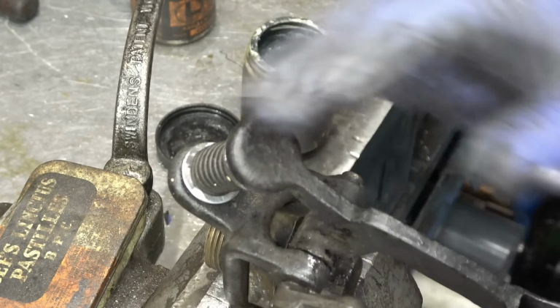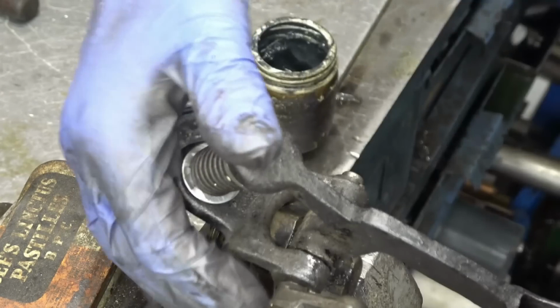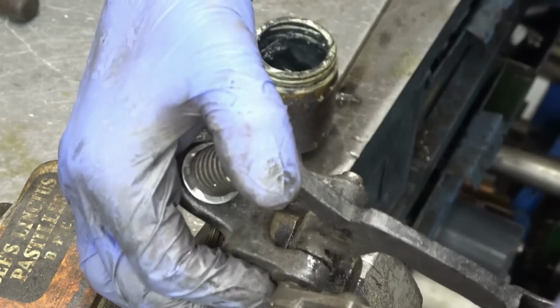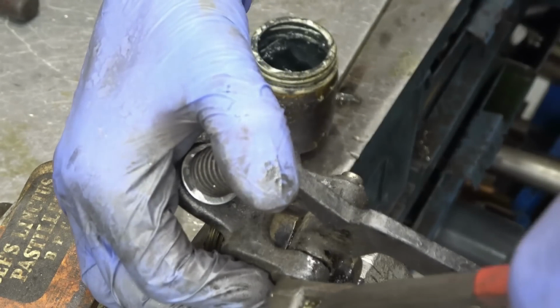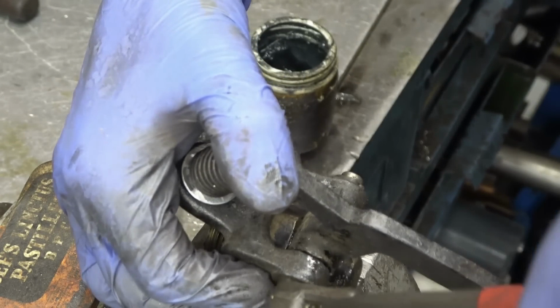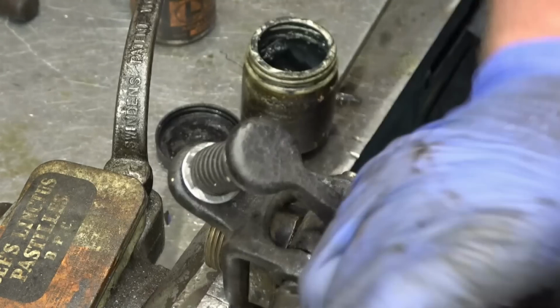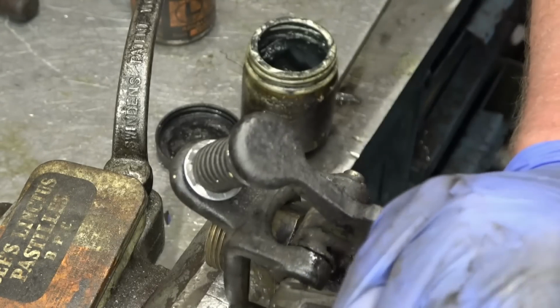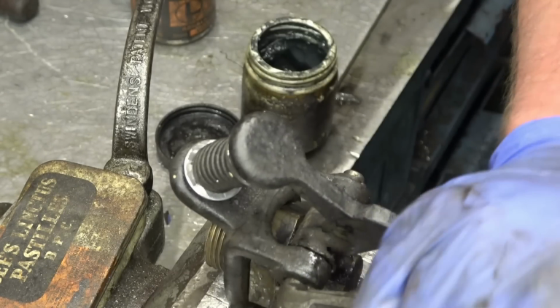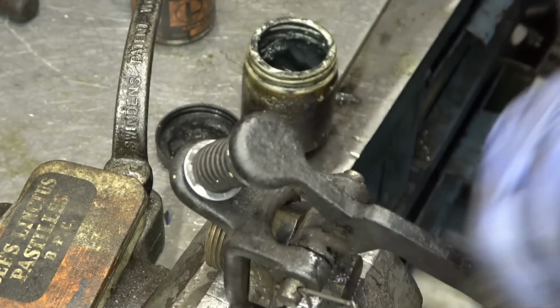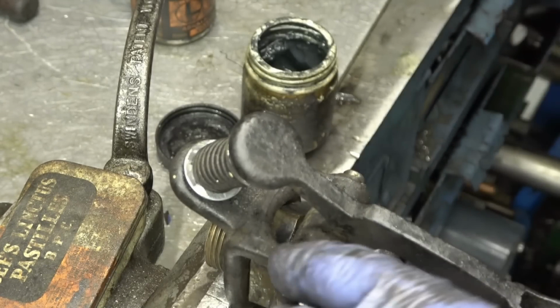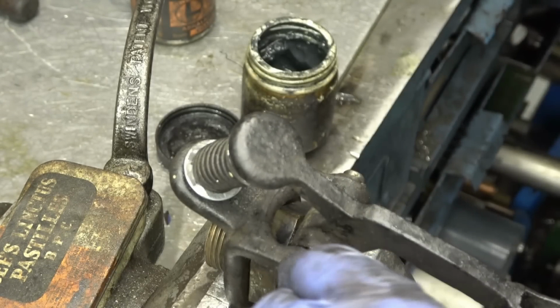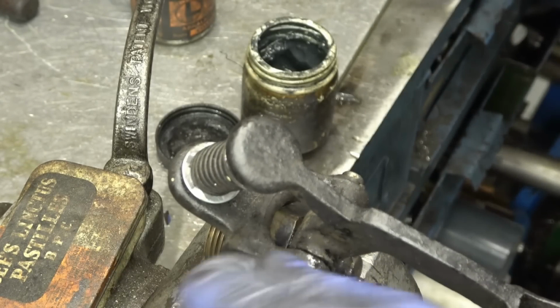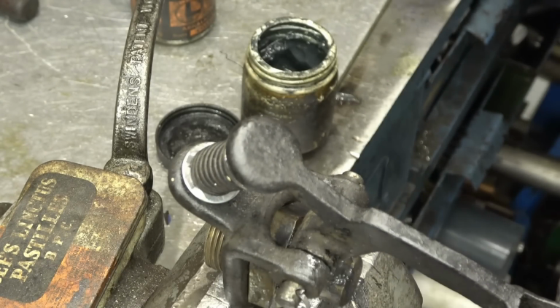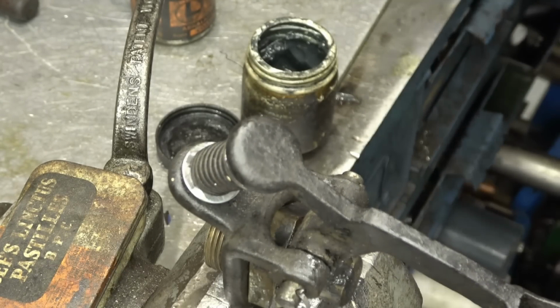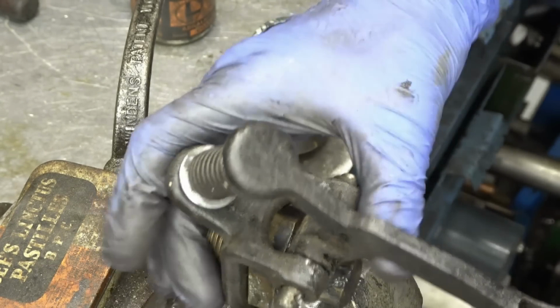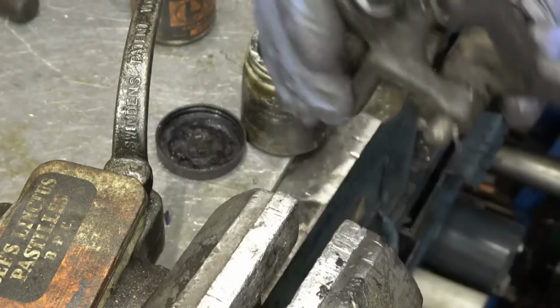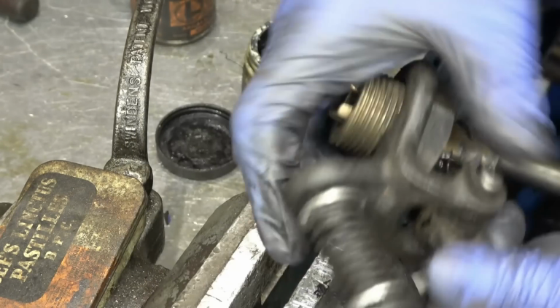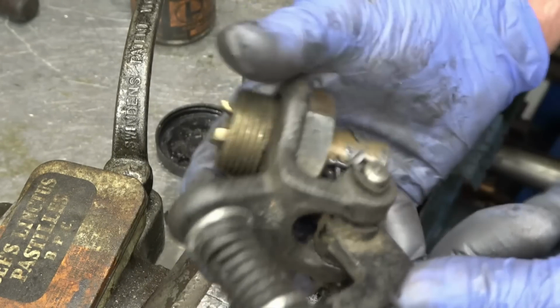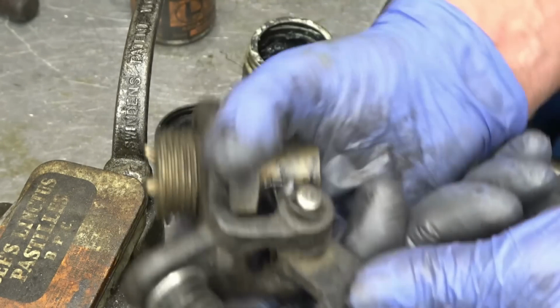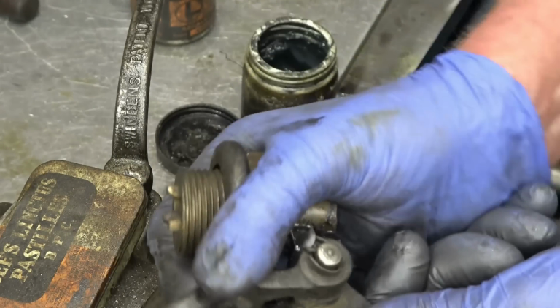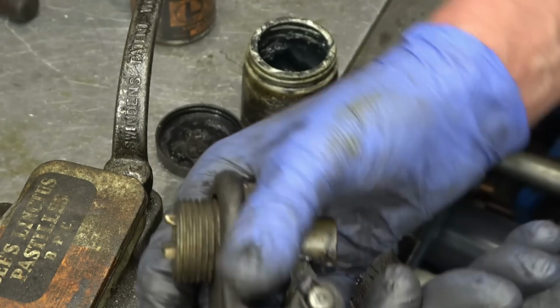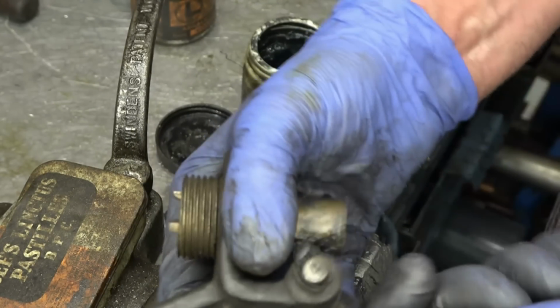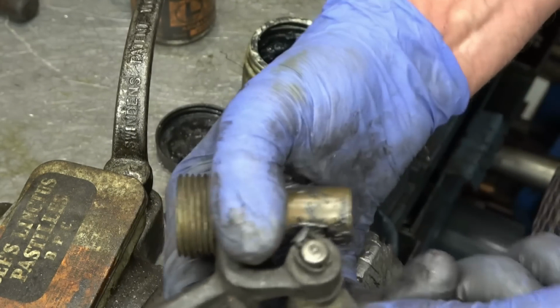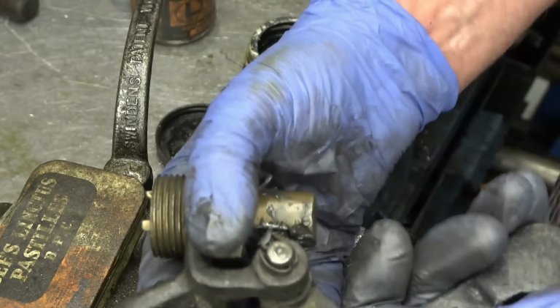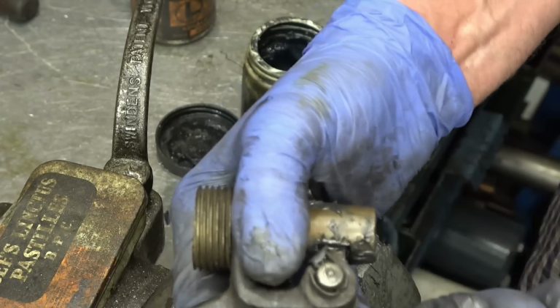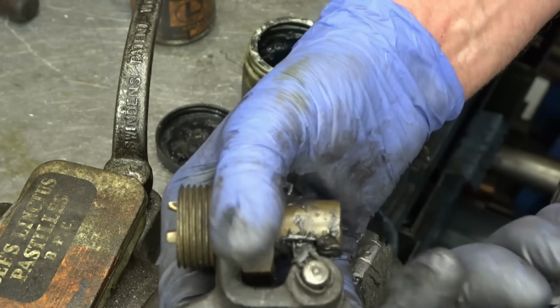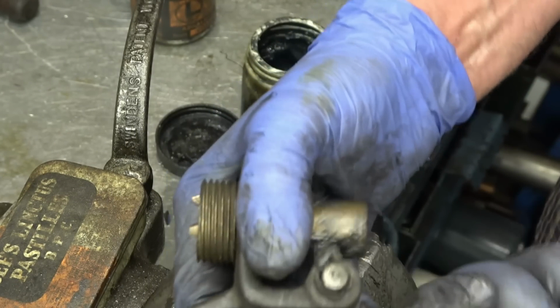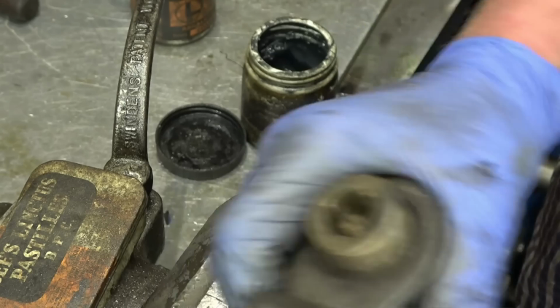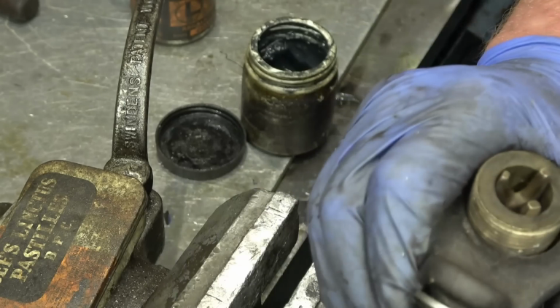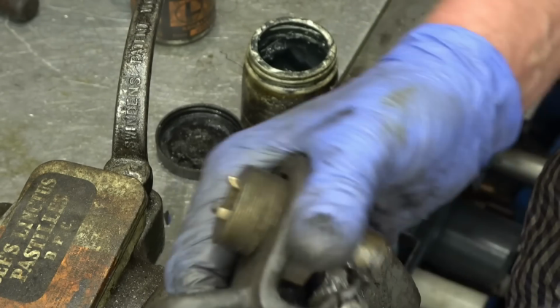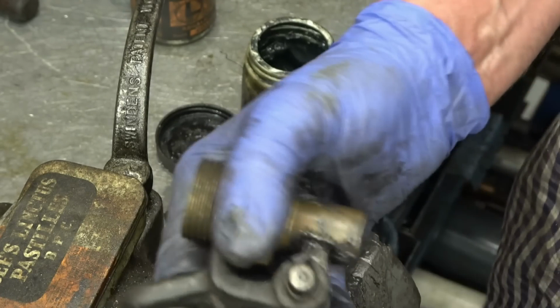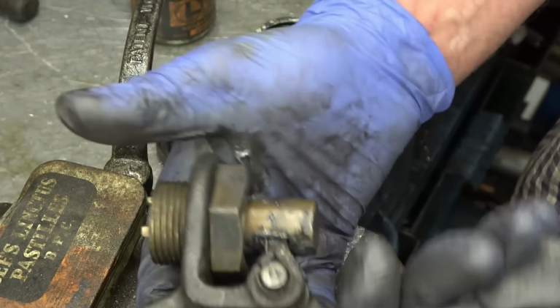I'll try and get a little bit of film of this actually on the engine to show how it works — I'll run the wagon to show how it works. But that should not leak now.